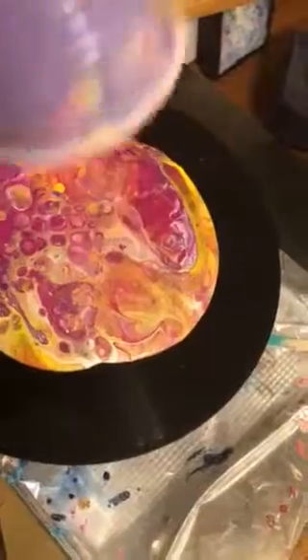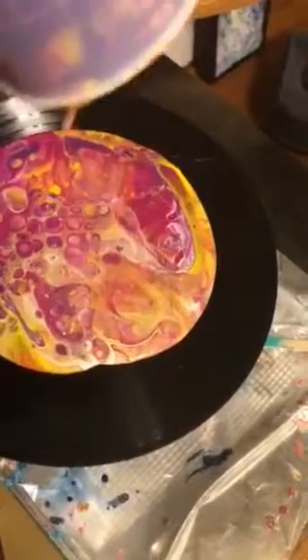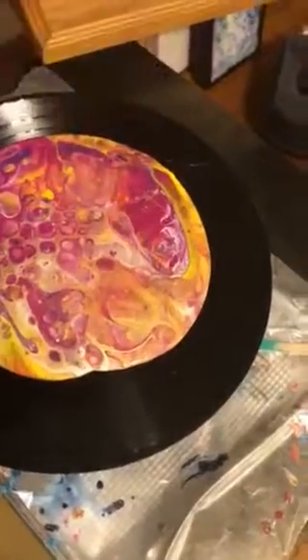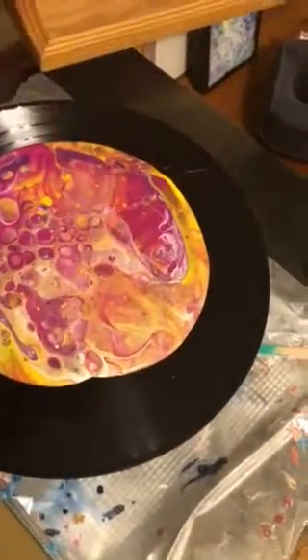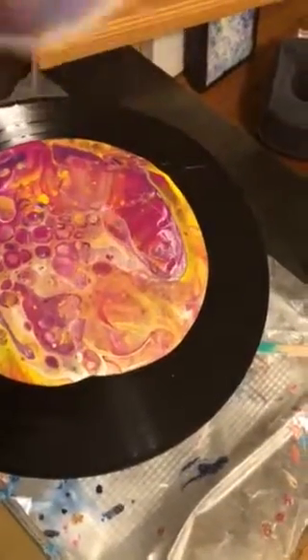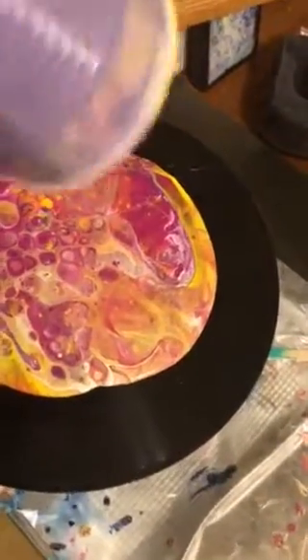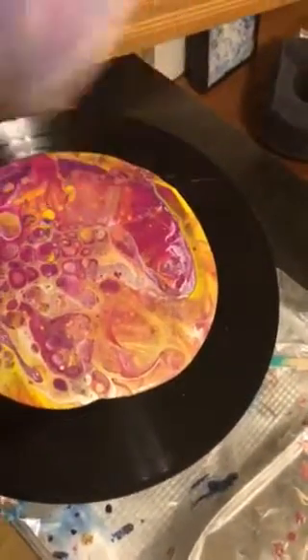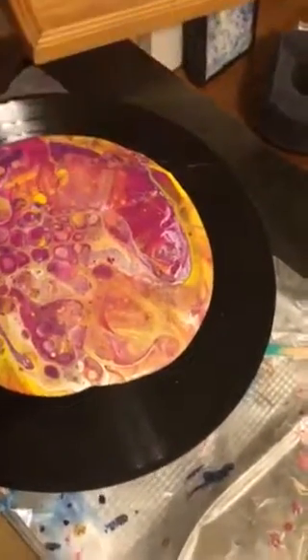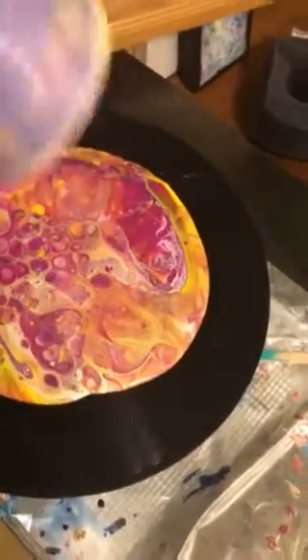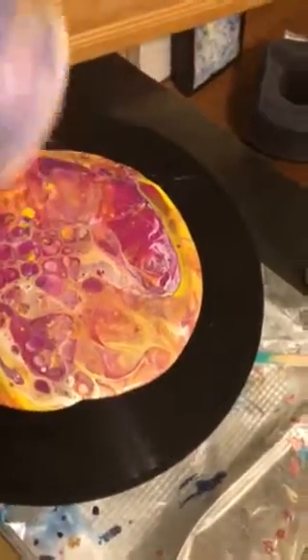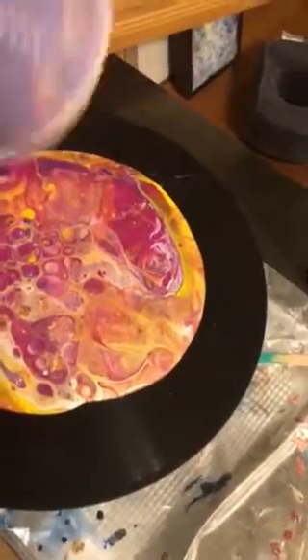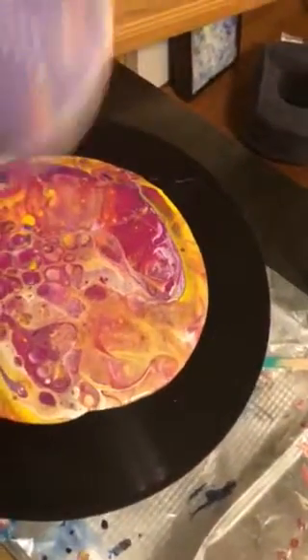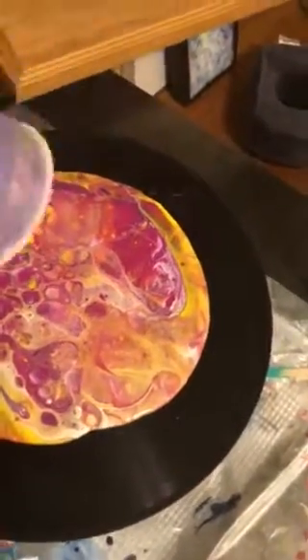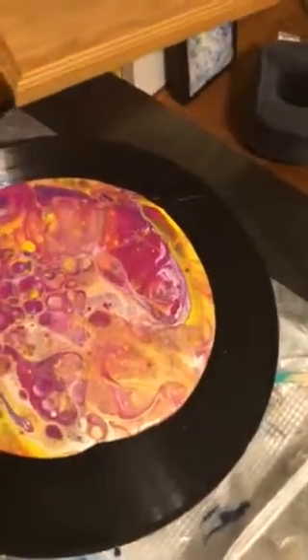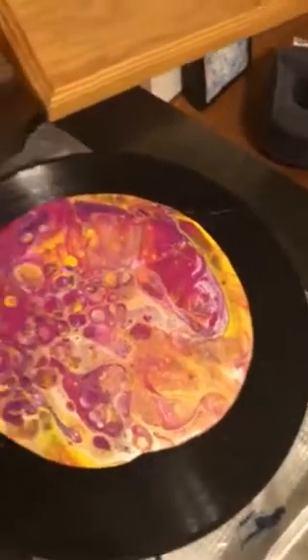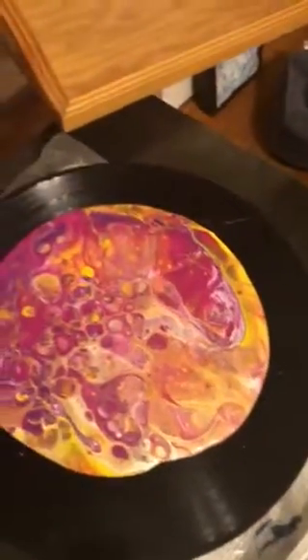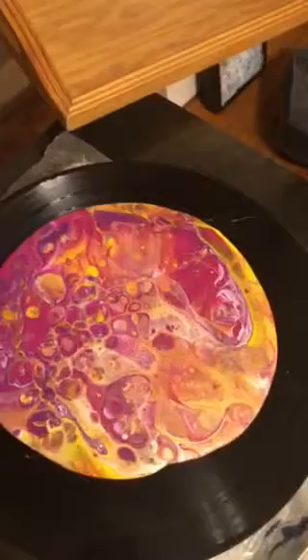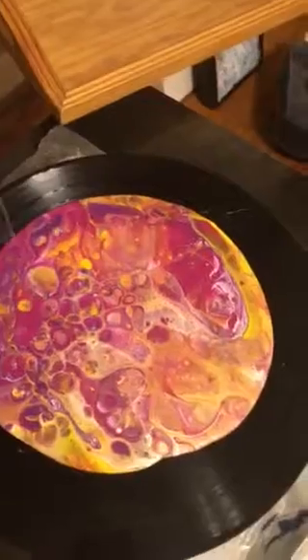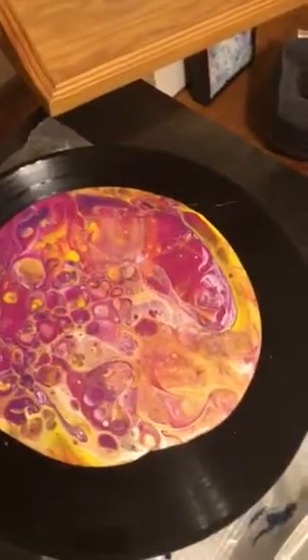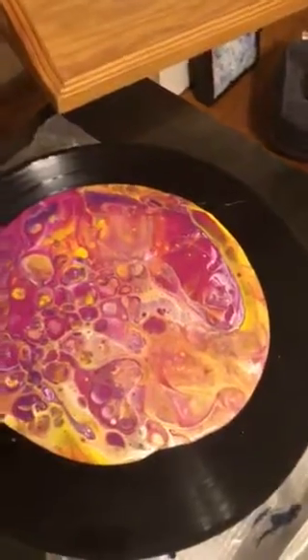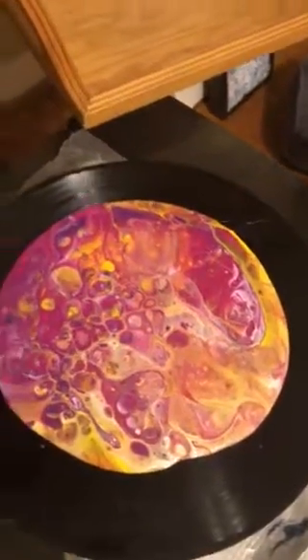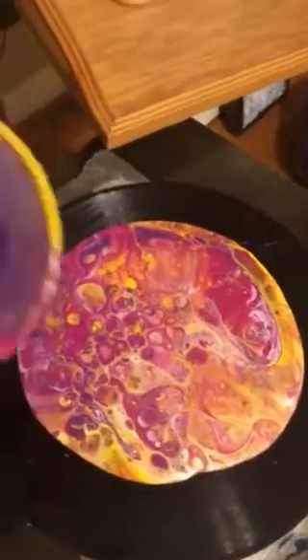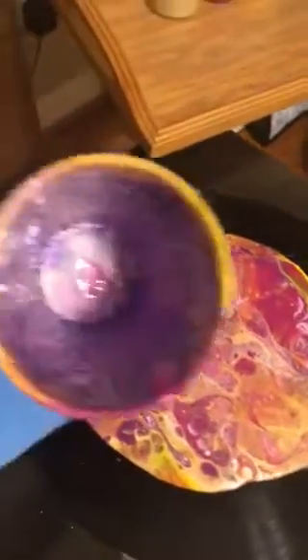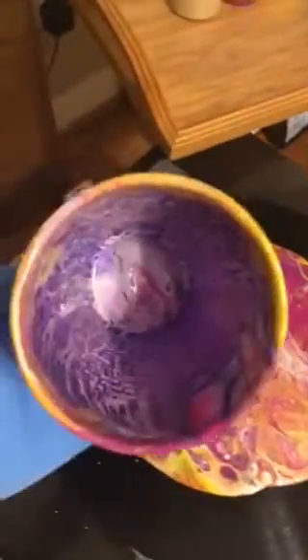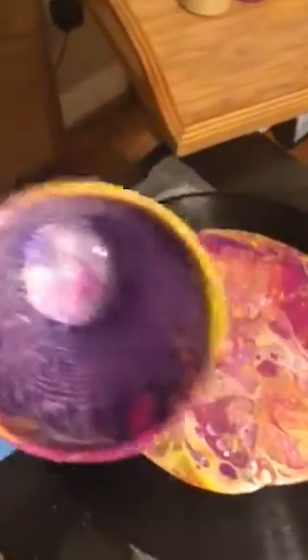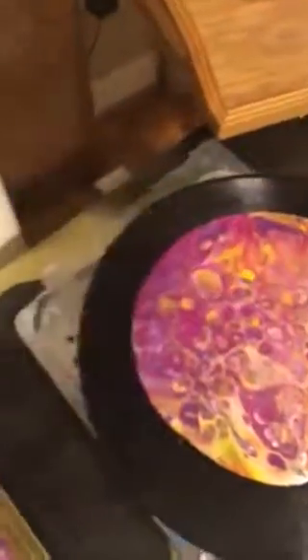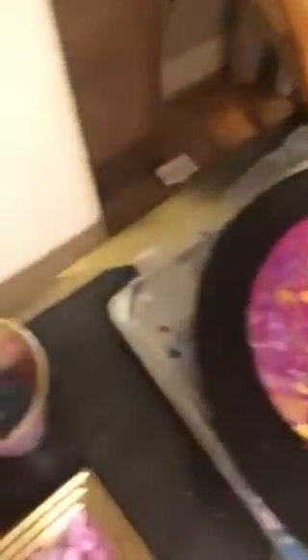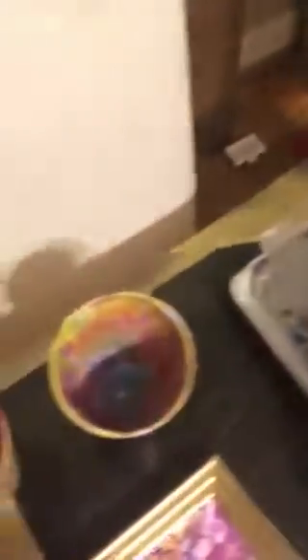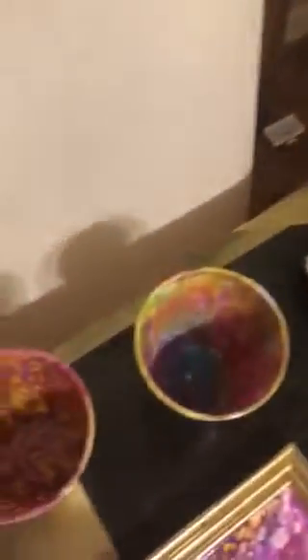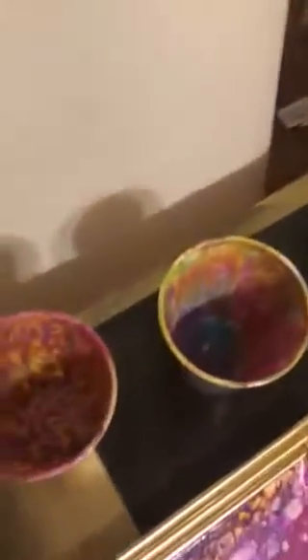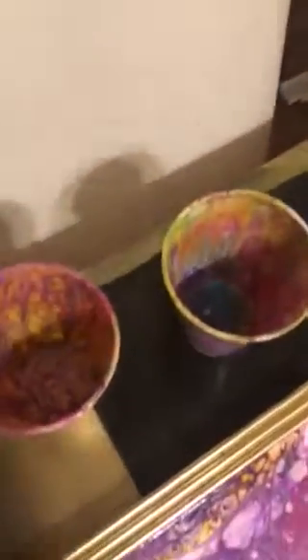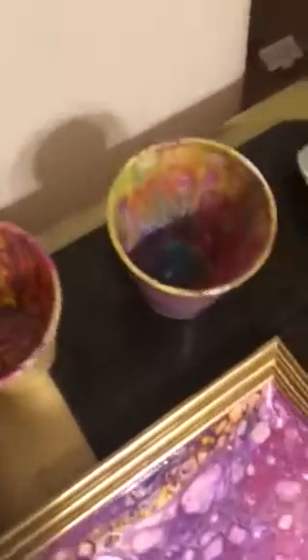Hello, baby. Look at those cells. I mean, the cups are even so pretty. Look at the cups, guys.